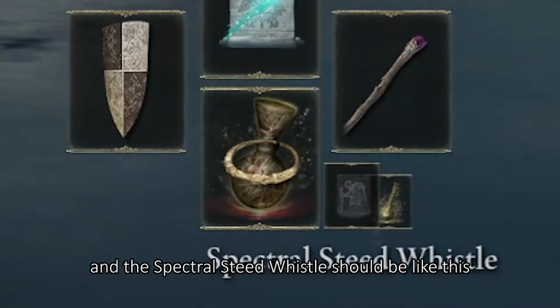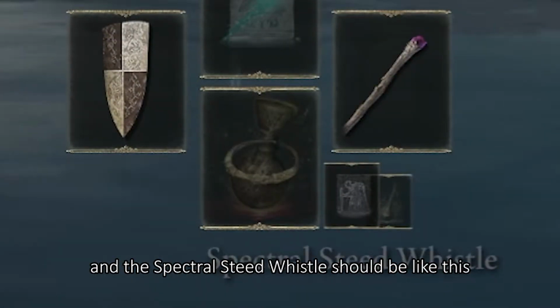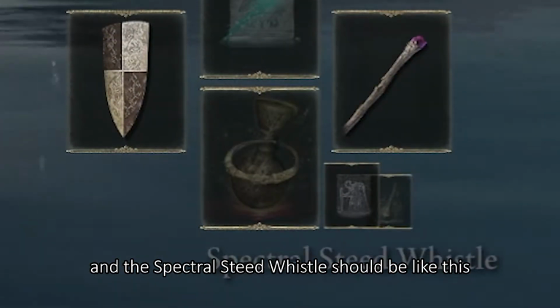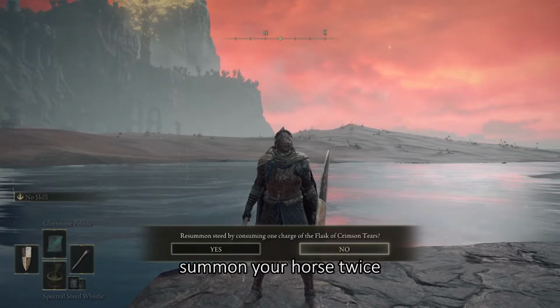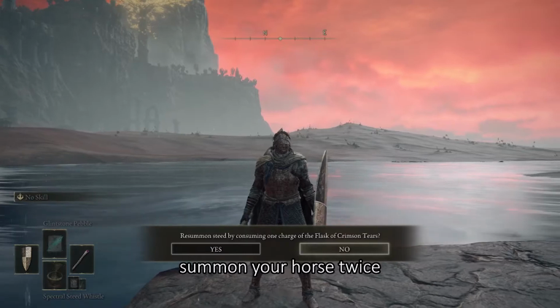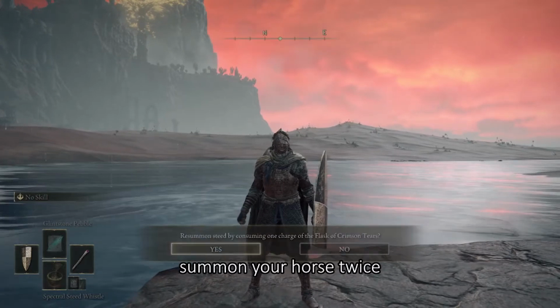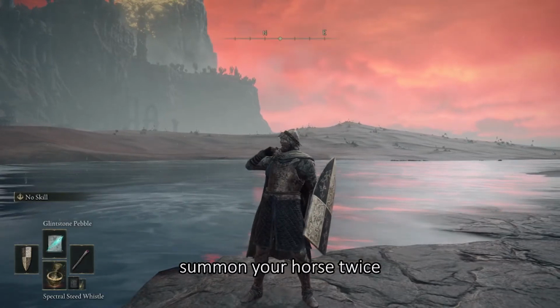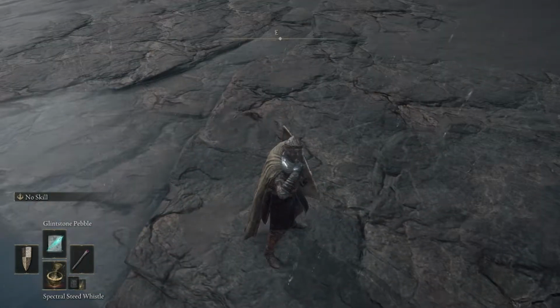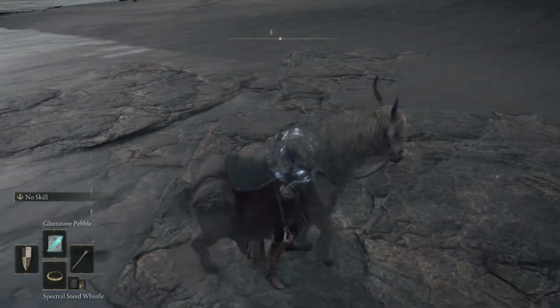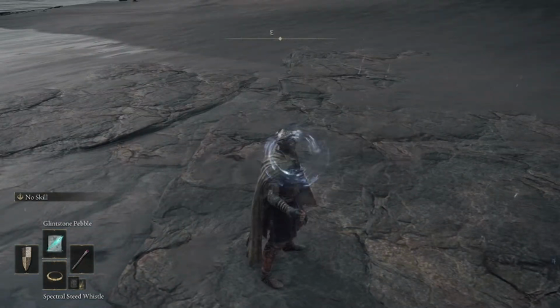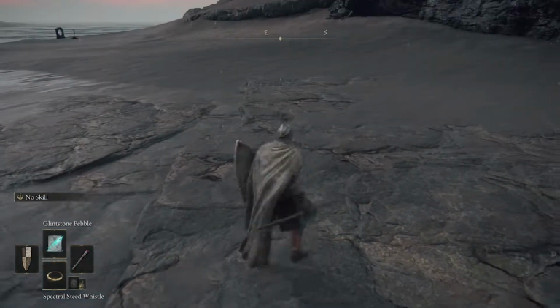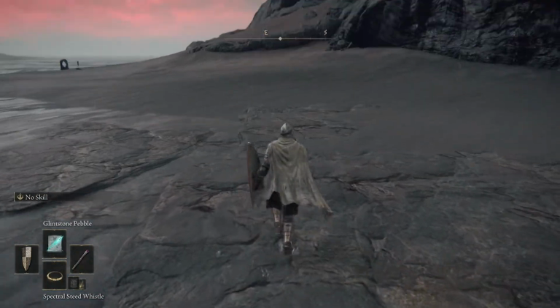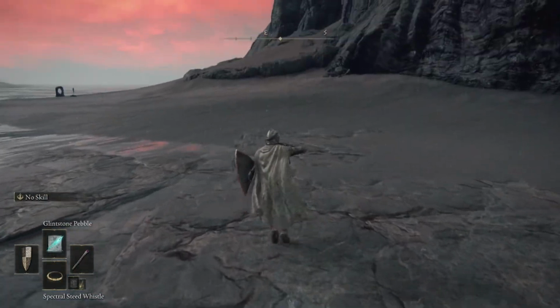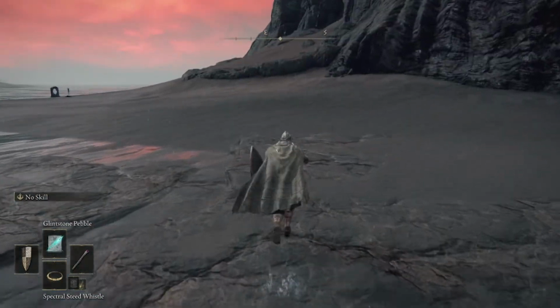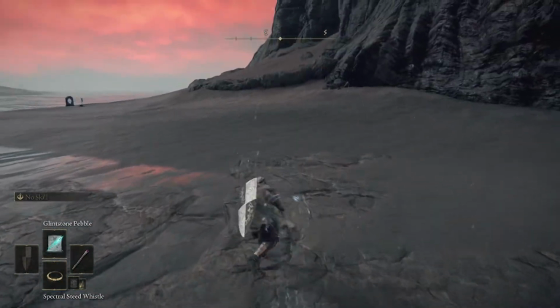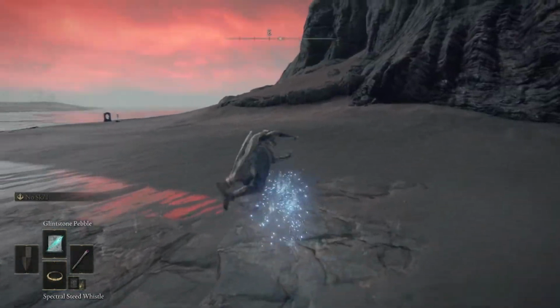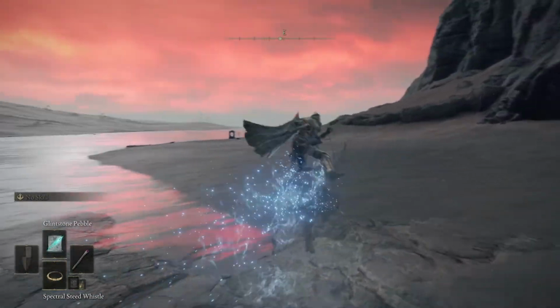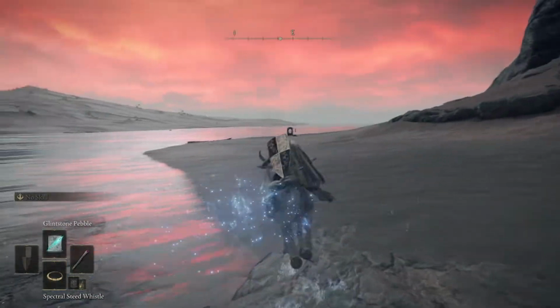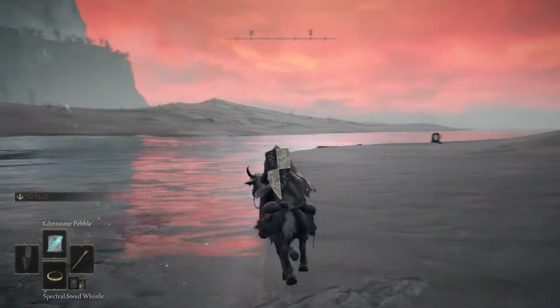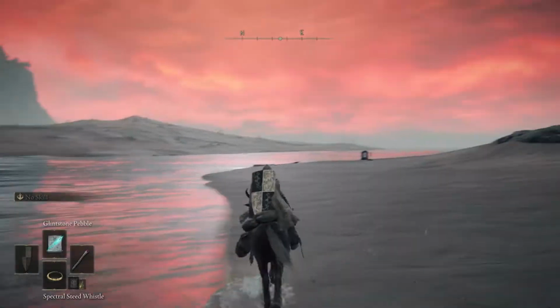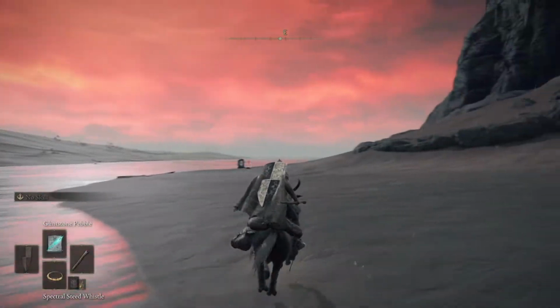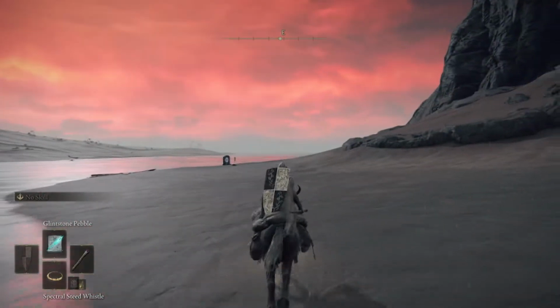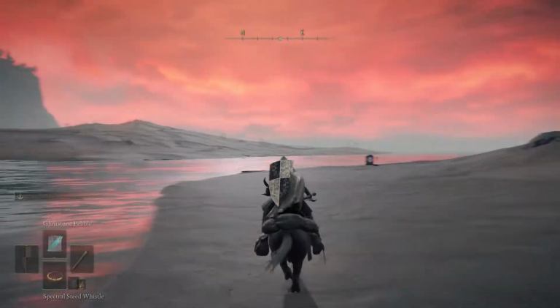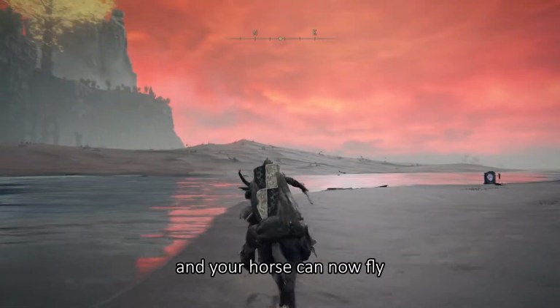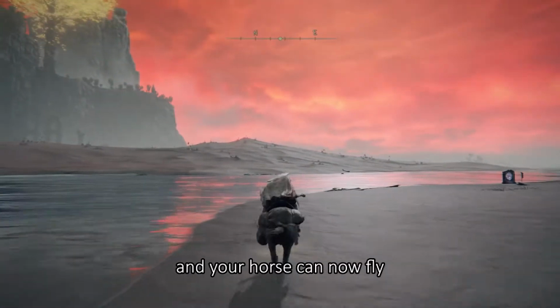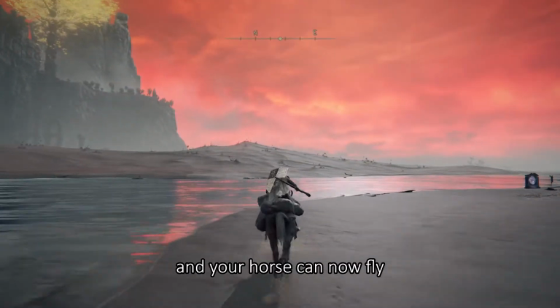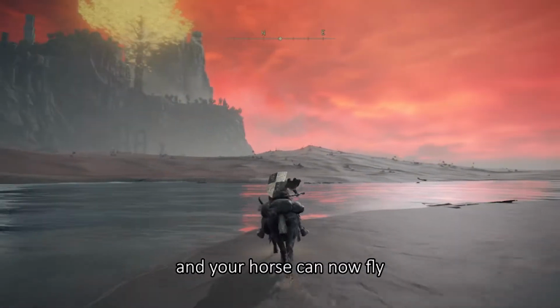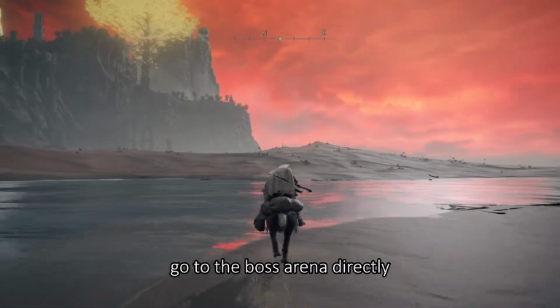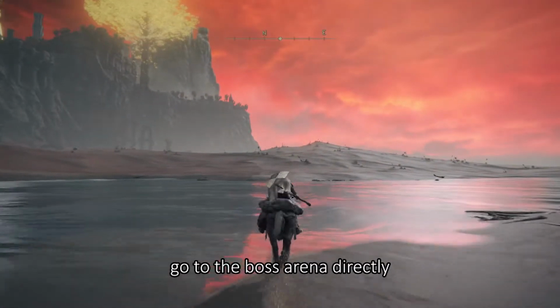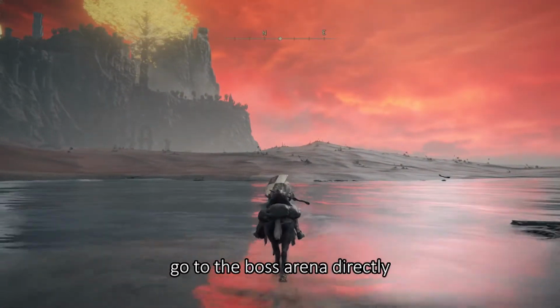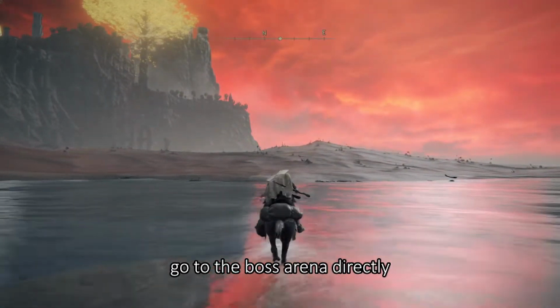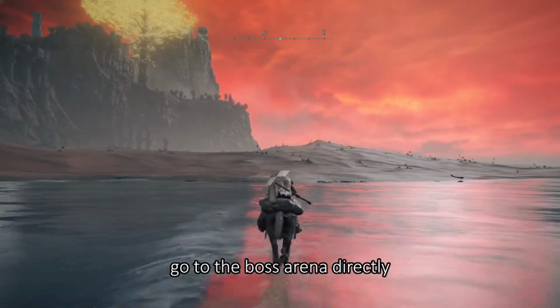Summon your horse twice, and your horse can now fly. Go to the boss arena directly.